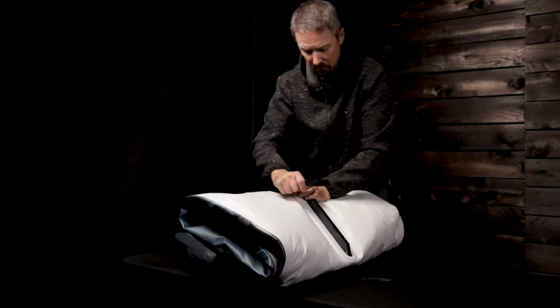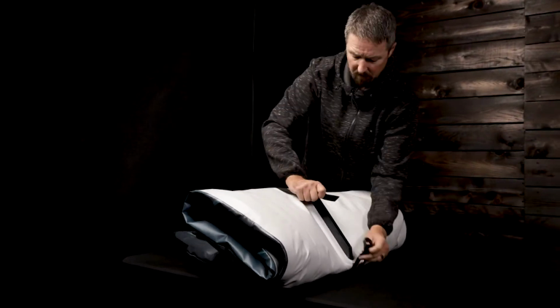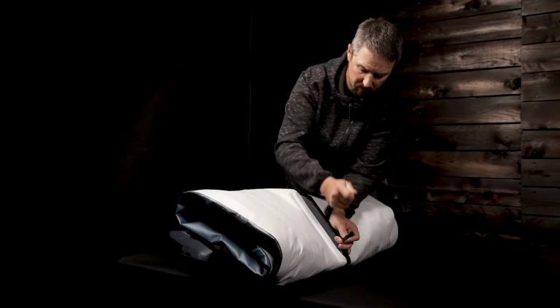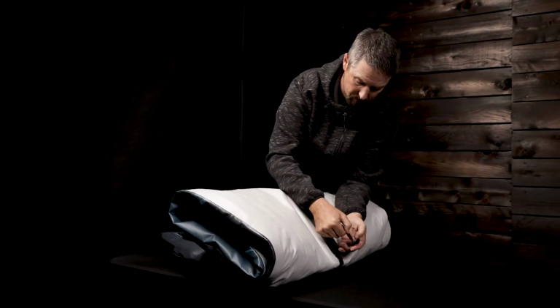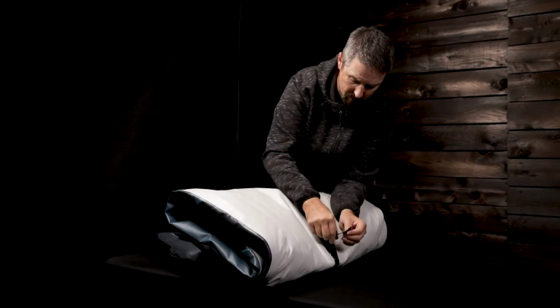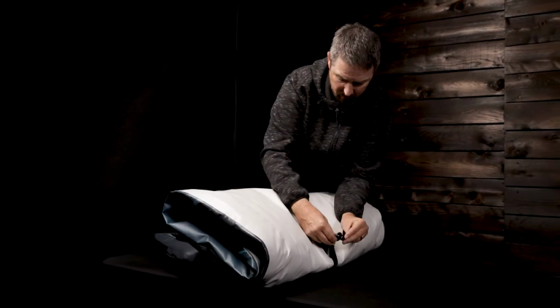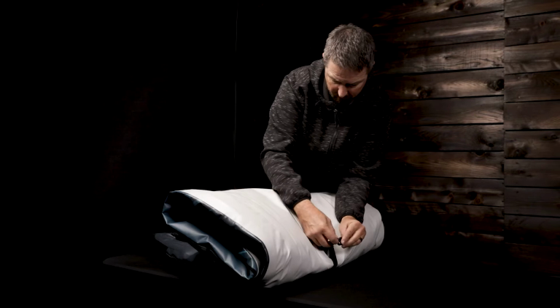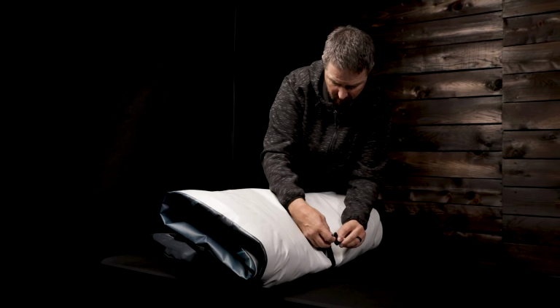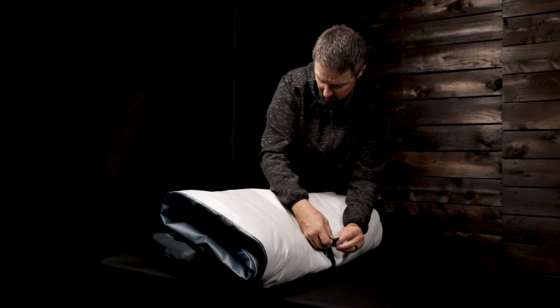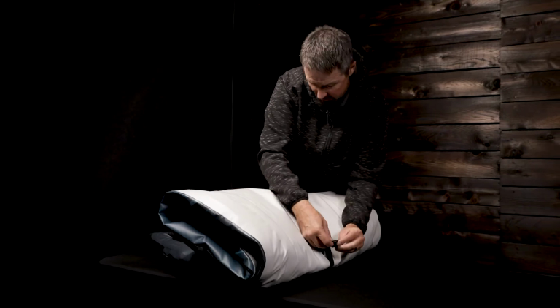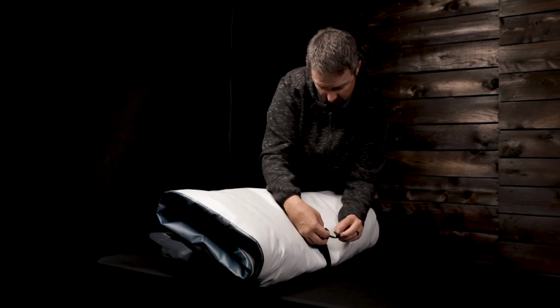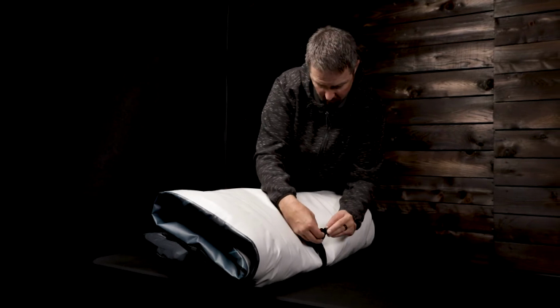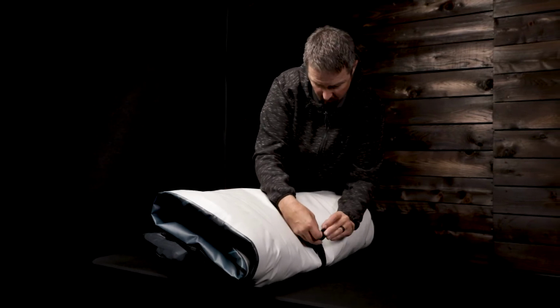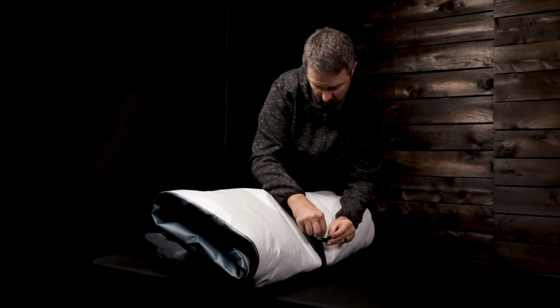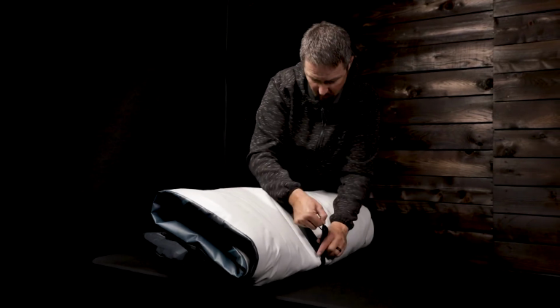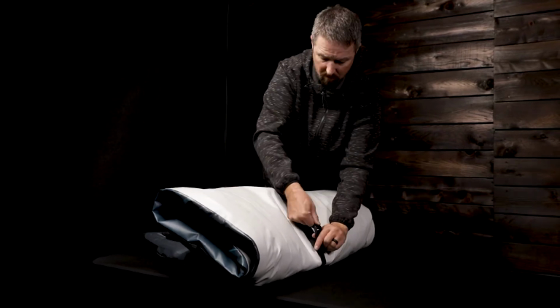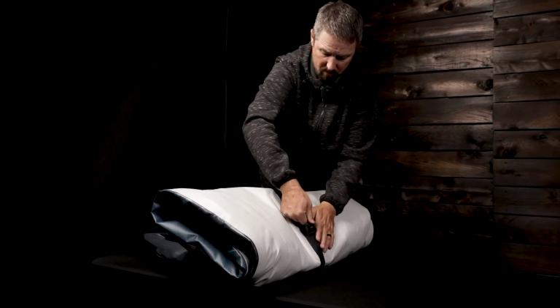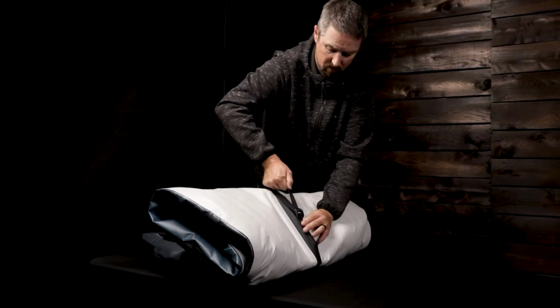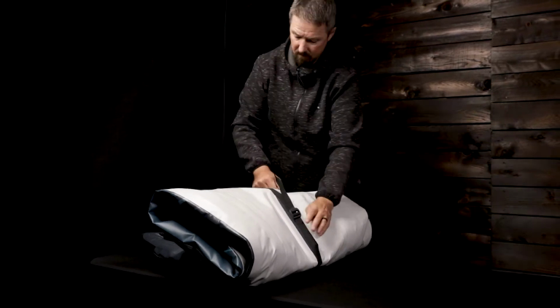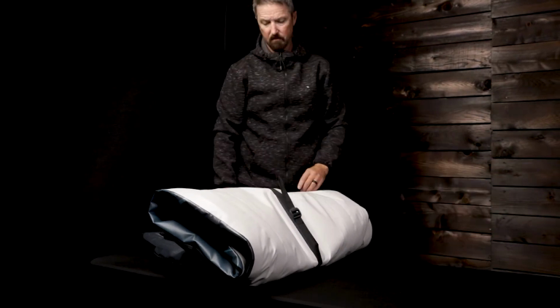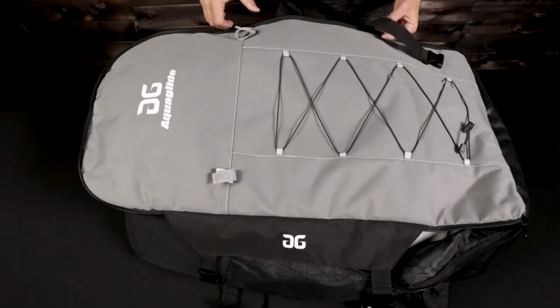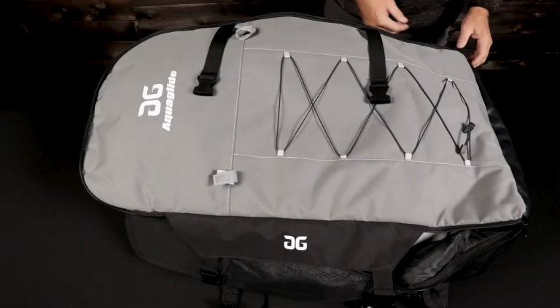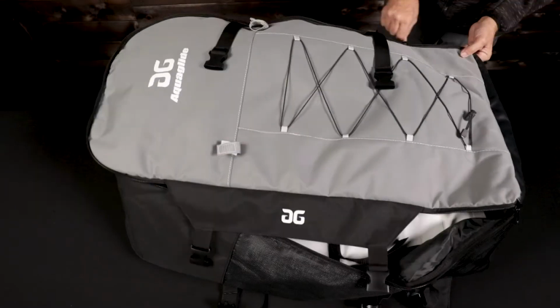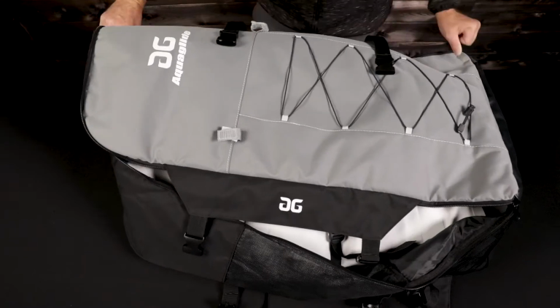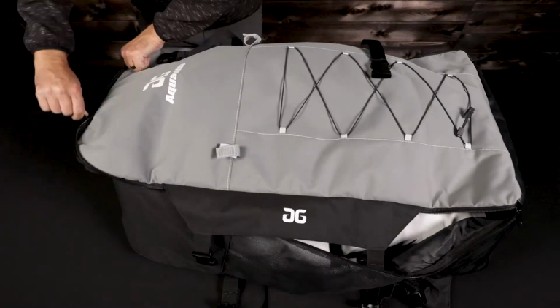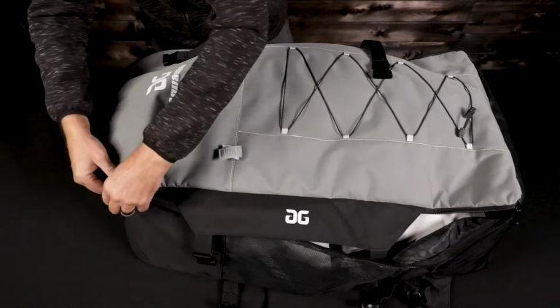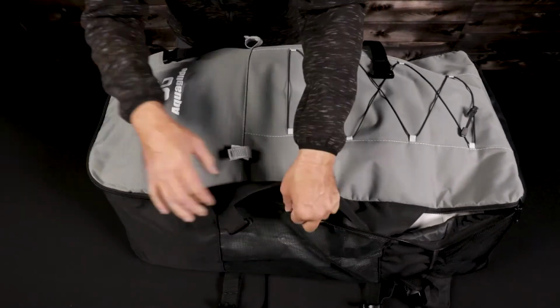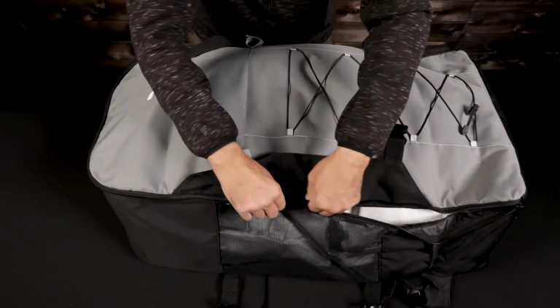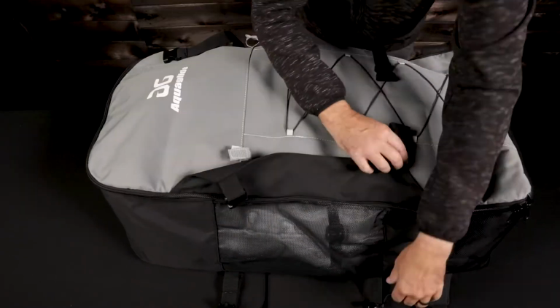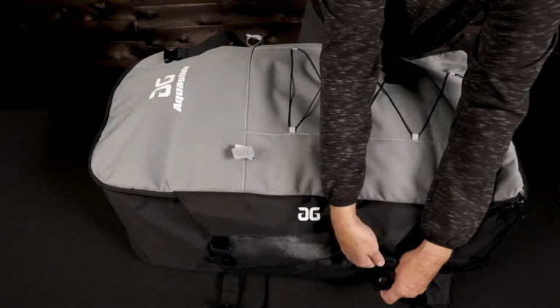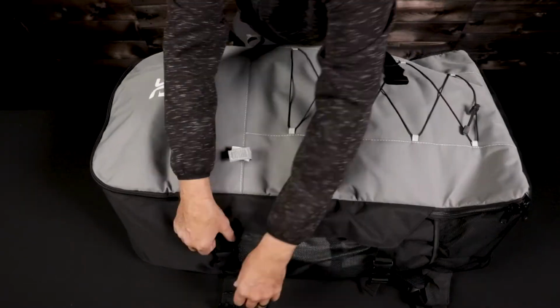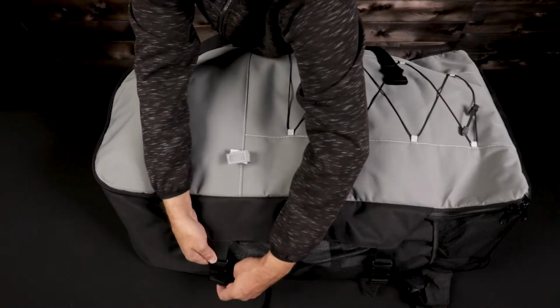Pro tip: set one strap under the stern to secure the rolled kayak before placing it in its bag. Be sure to completely clean and dry your kayak before storing.